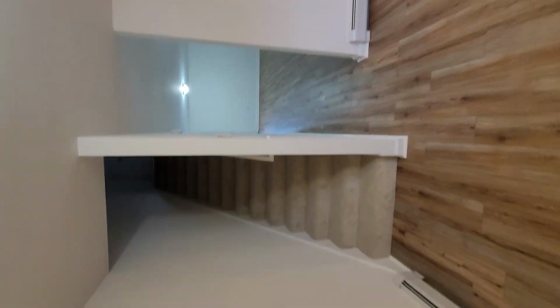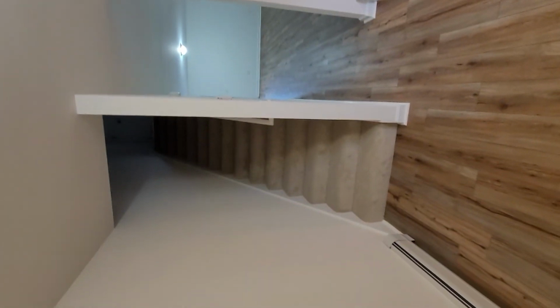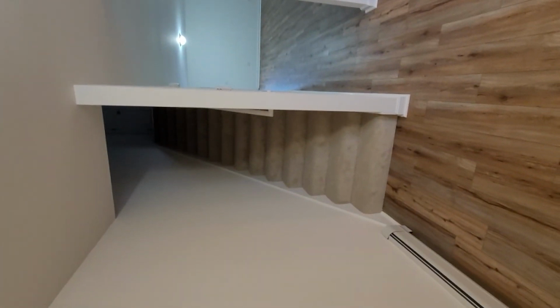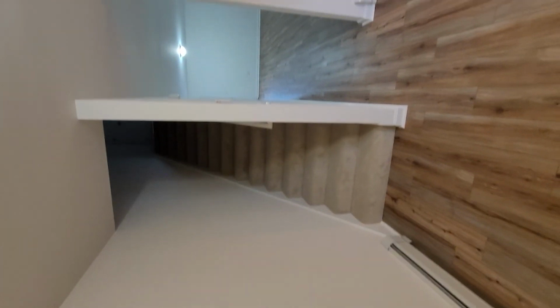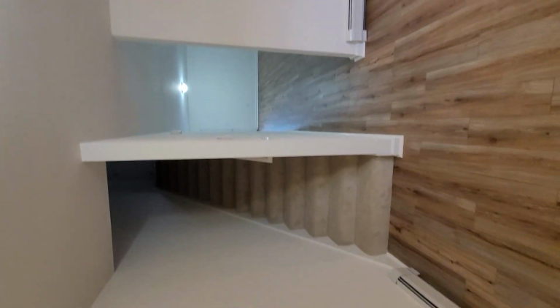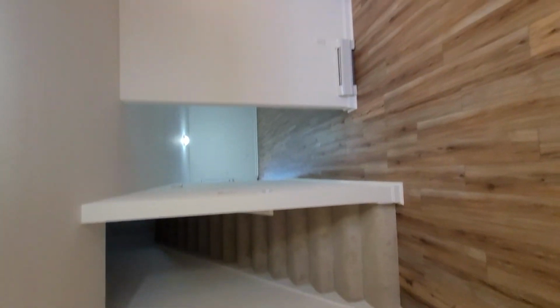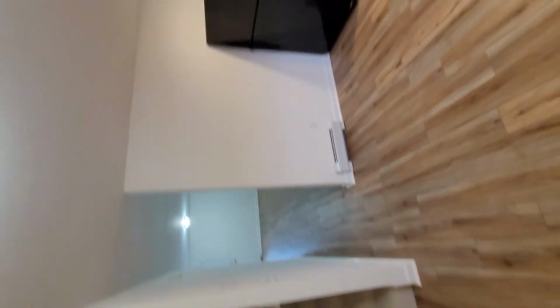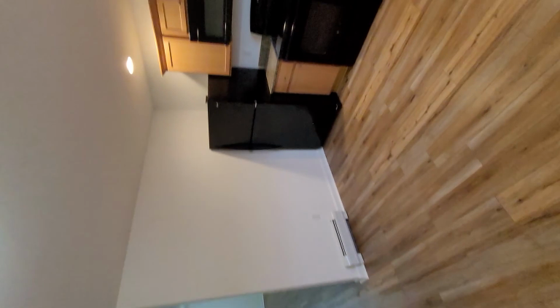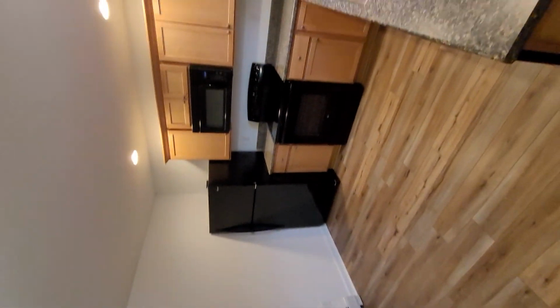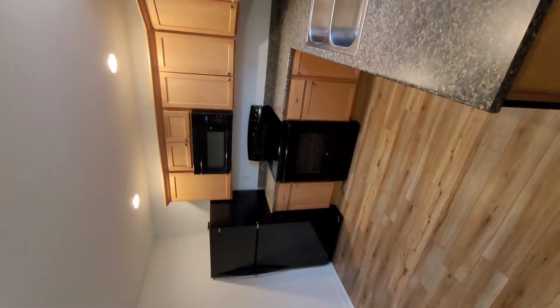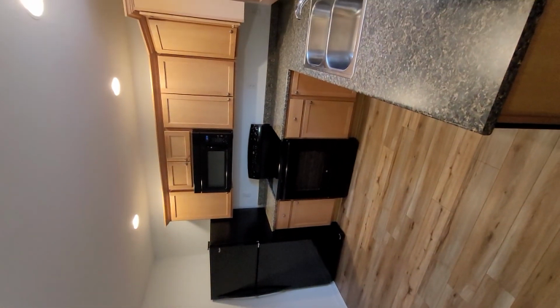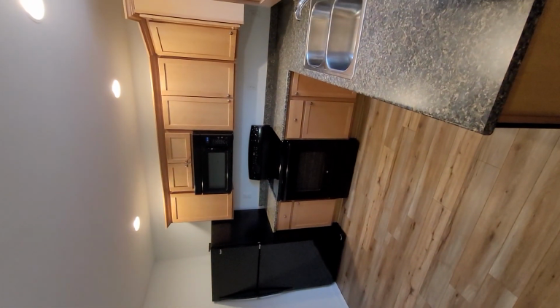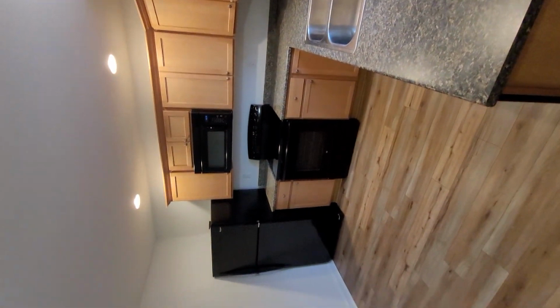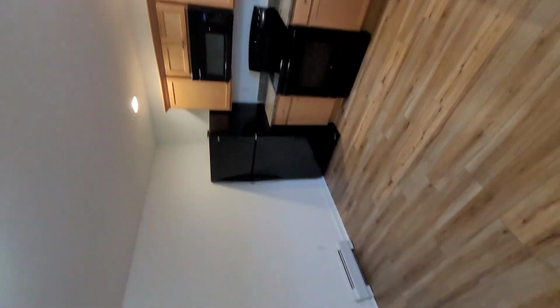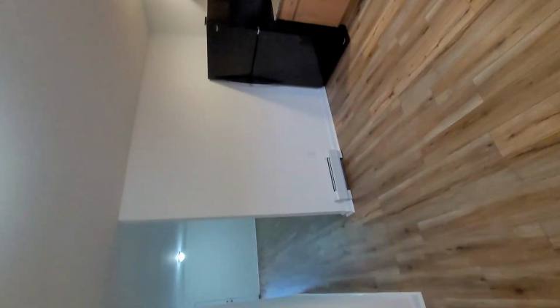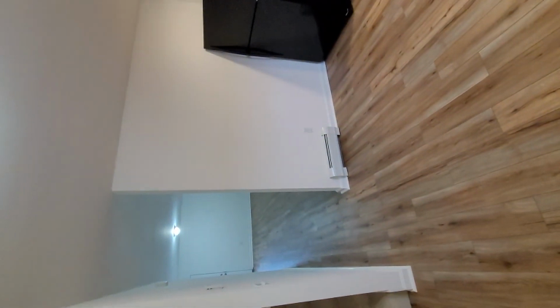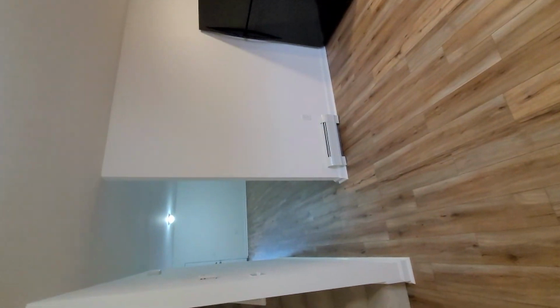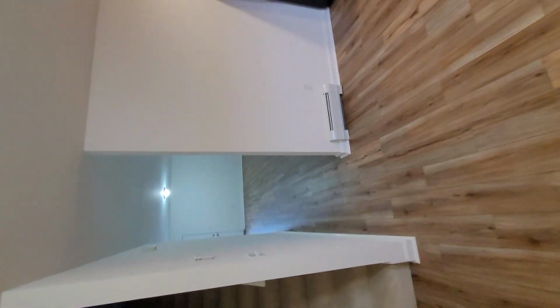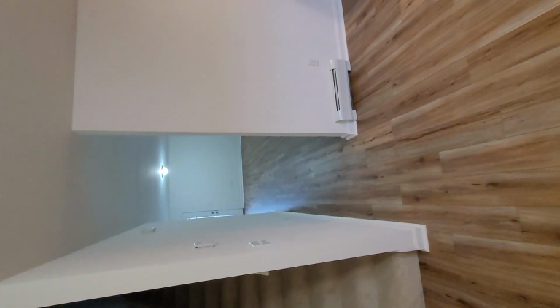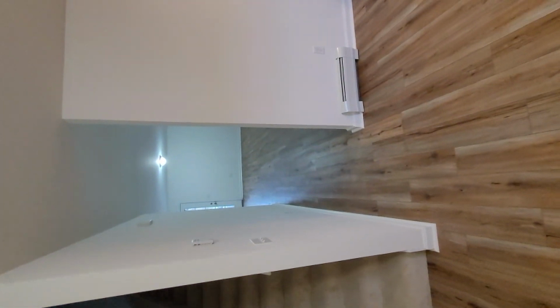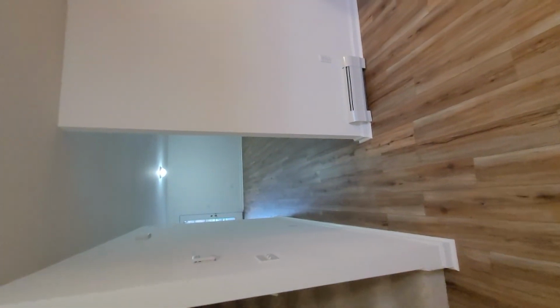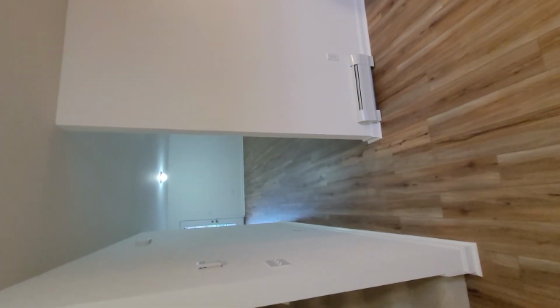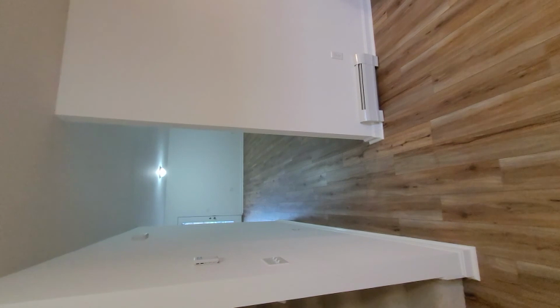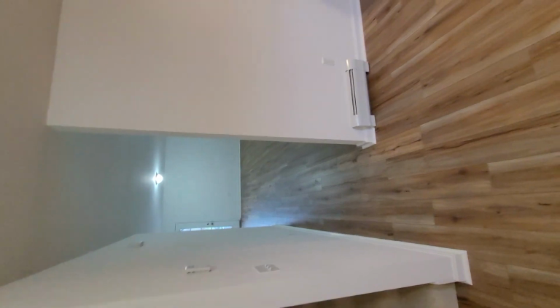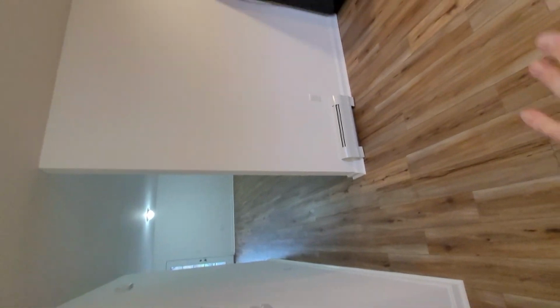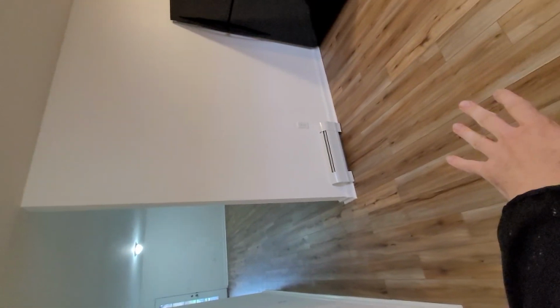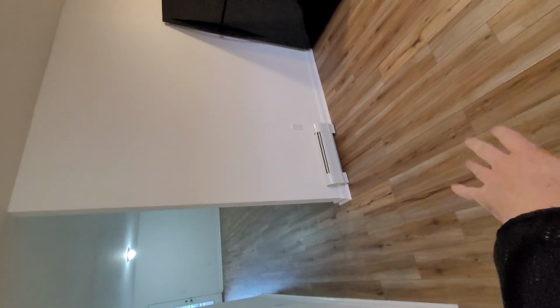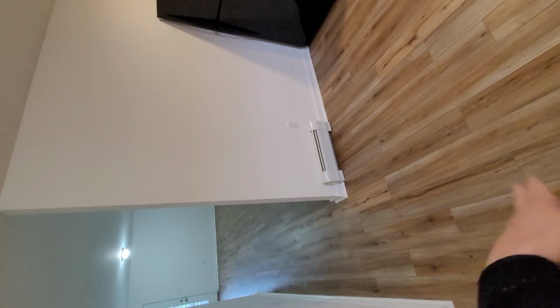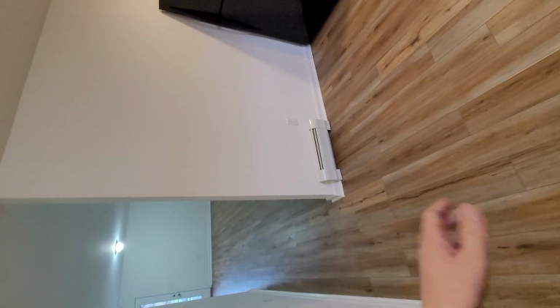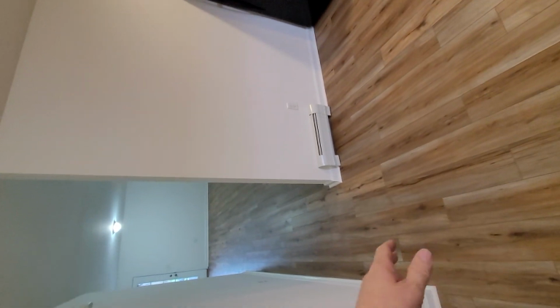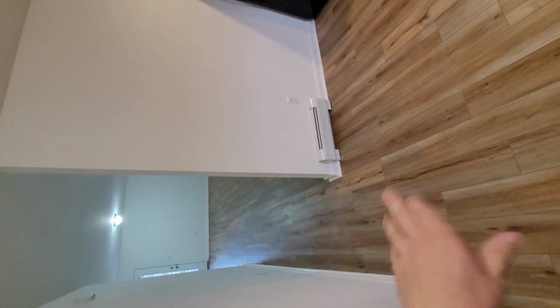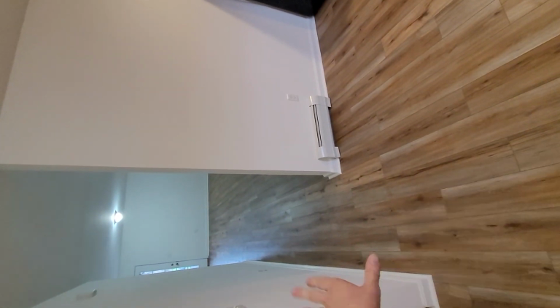We did have a whole paint job and all new flooring. These originally had laminates in them. This is a composite — it's a little bit more expensive, but it's waterproof.